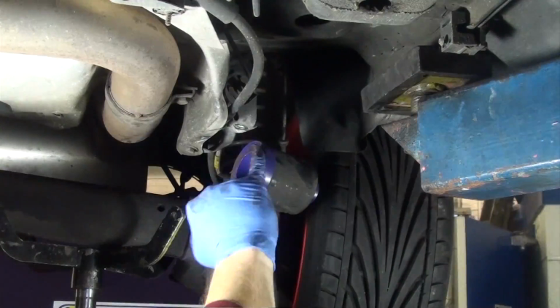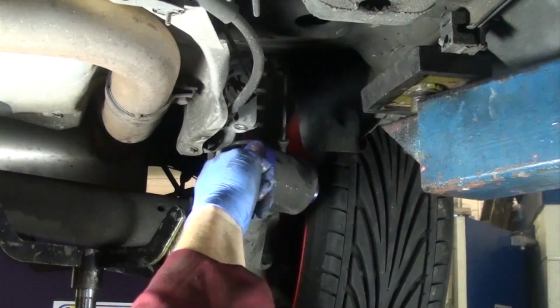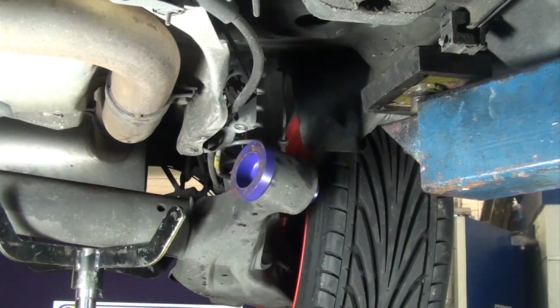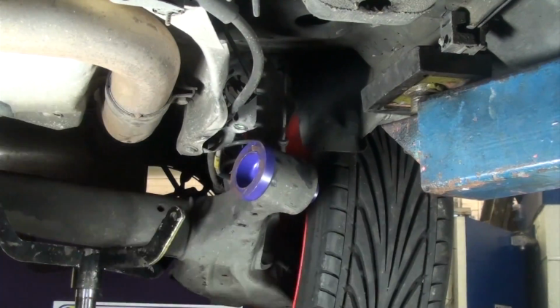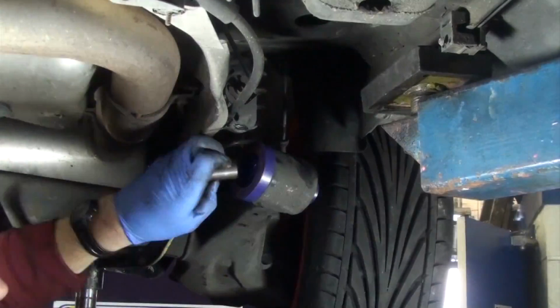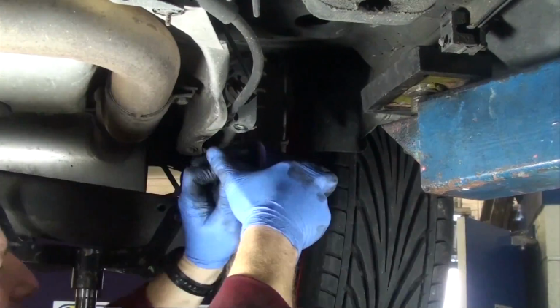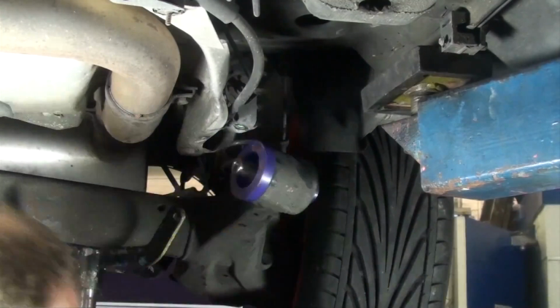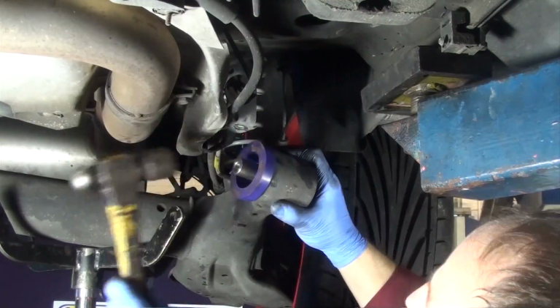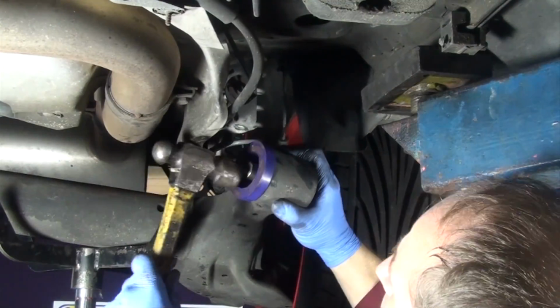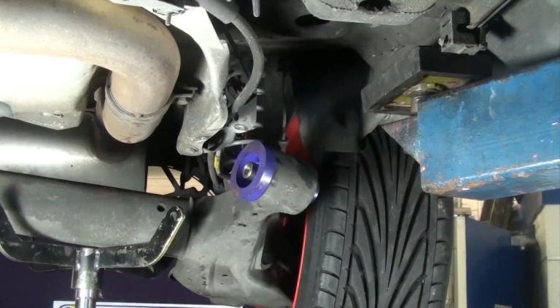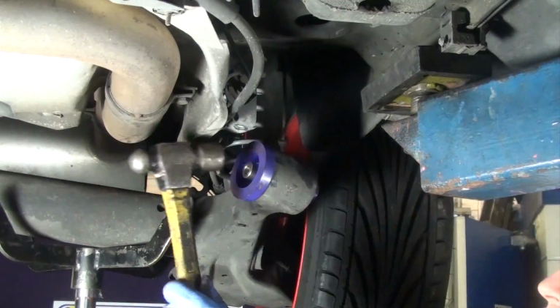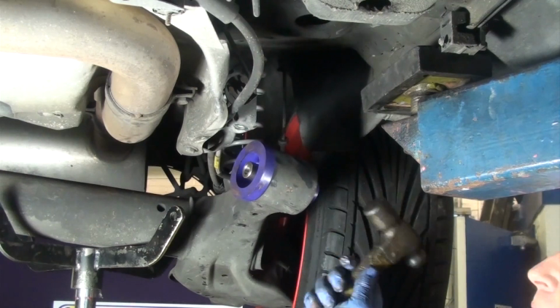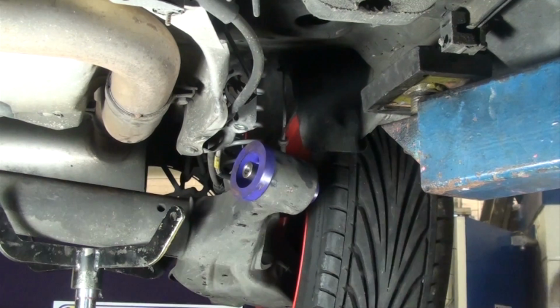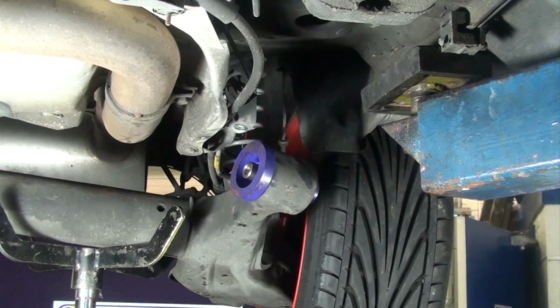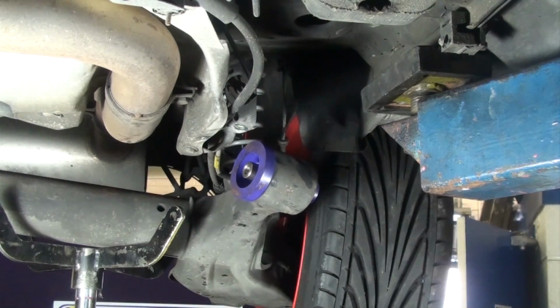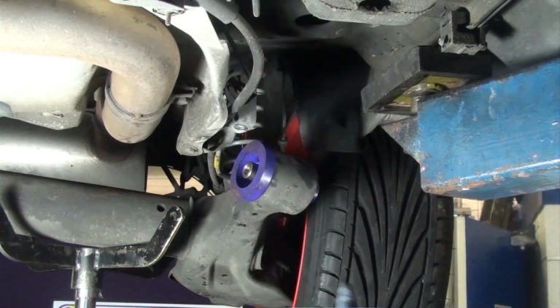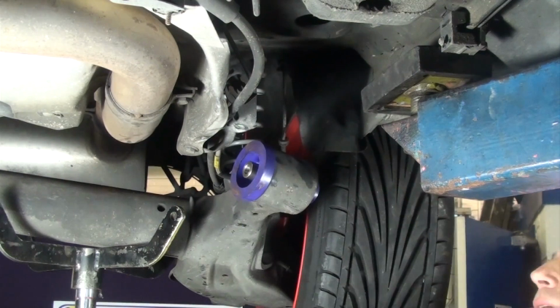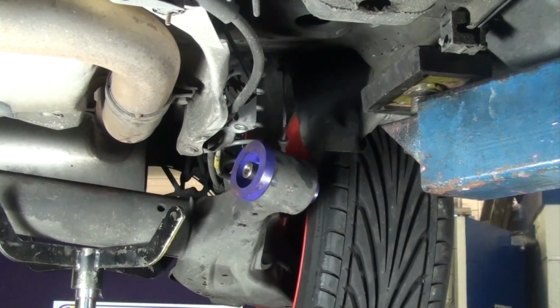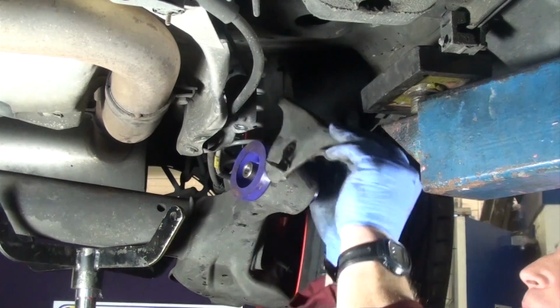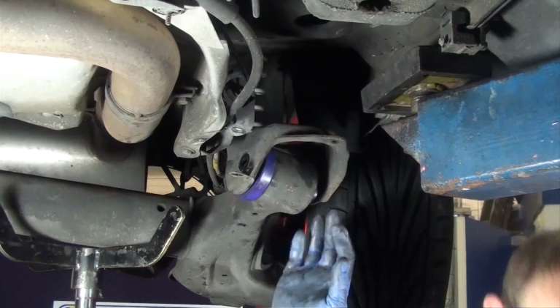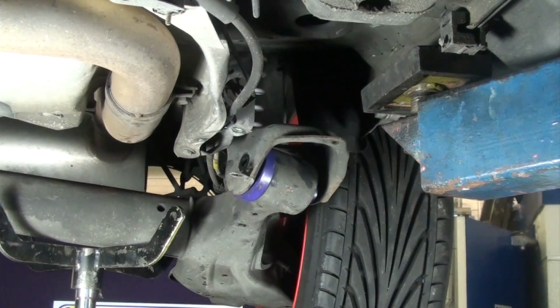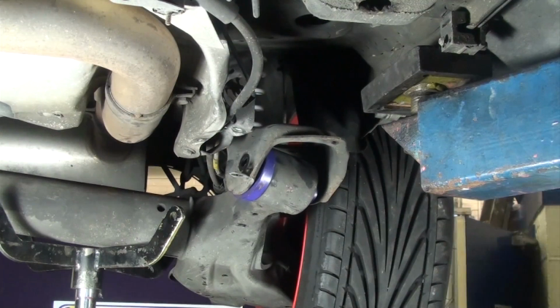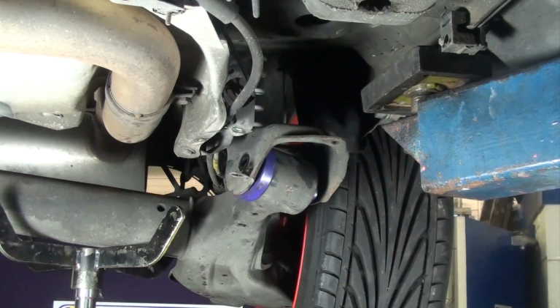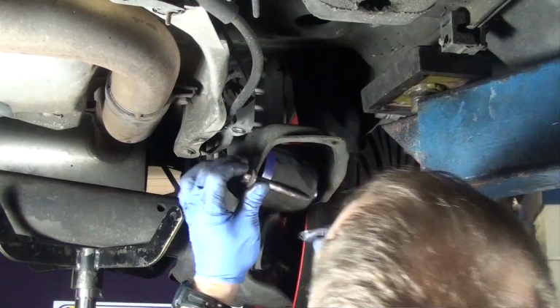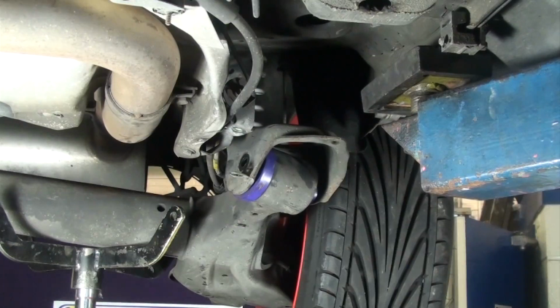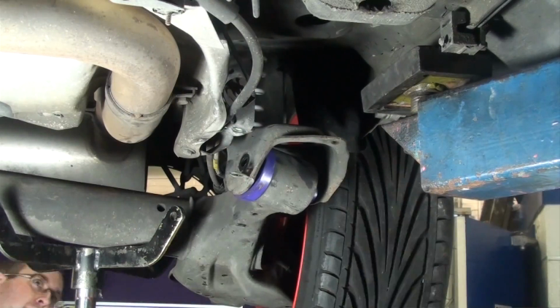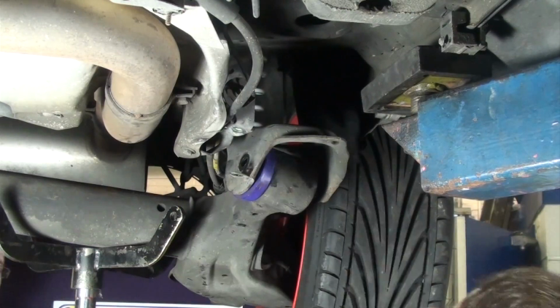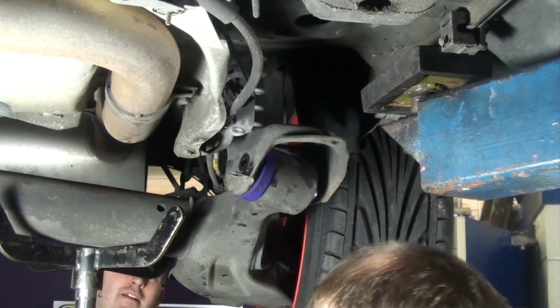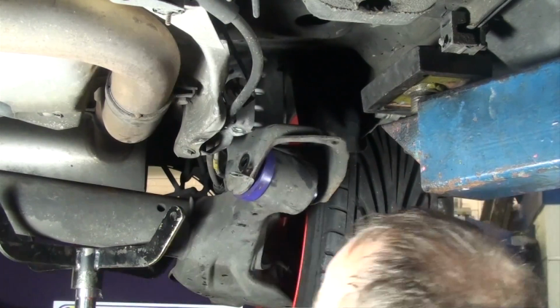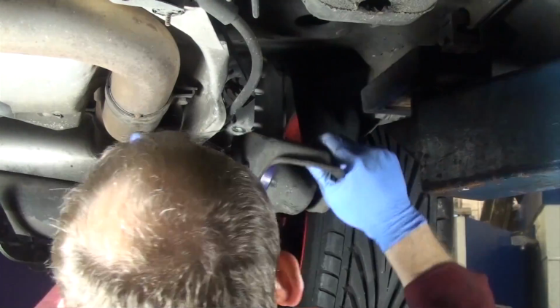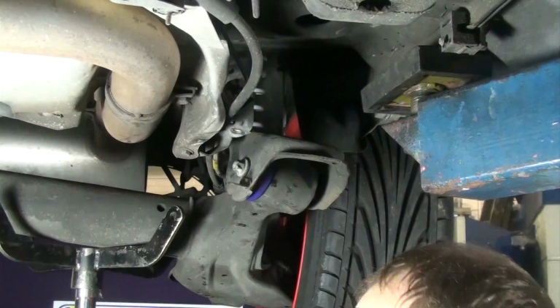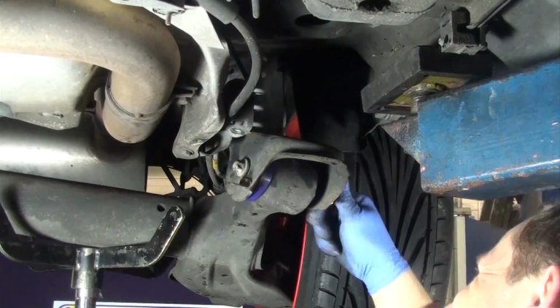Apply some of the supplied grease to the bore of the bush and to the outside of the metal sleeve. Push the sleeve into the bush. Now it's just a reverse process from when you took it apart.